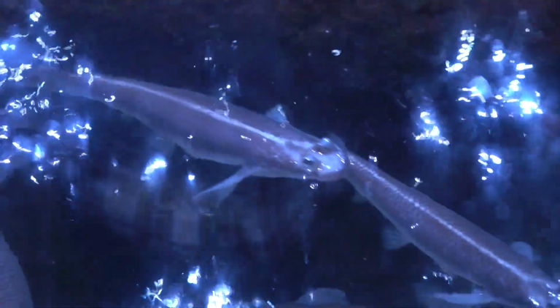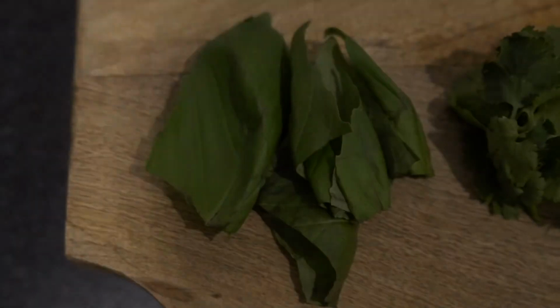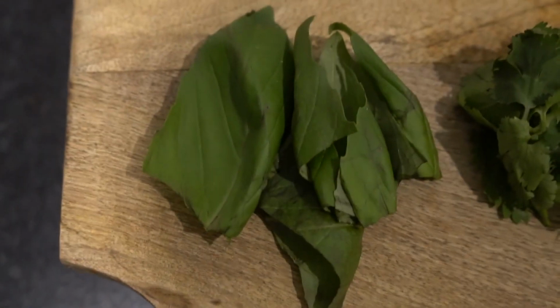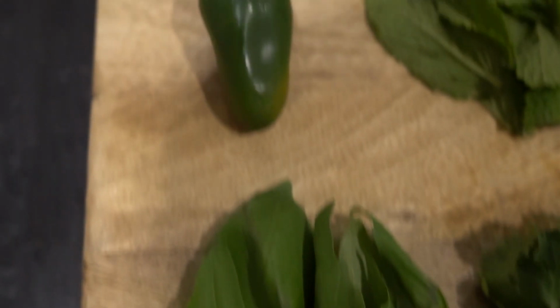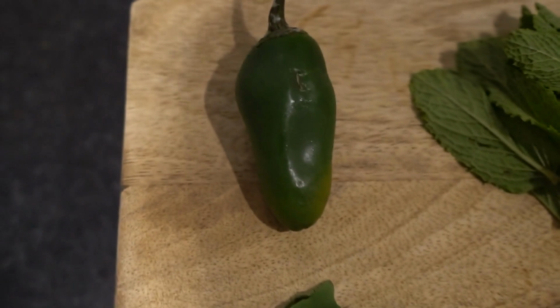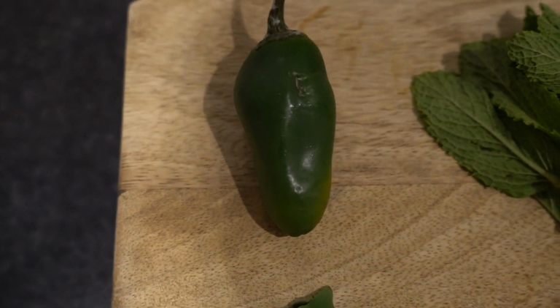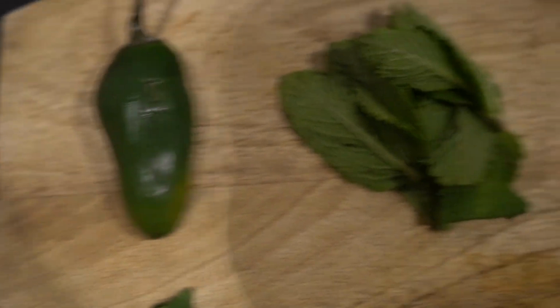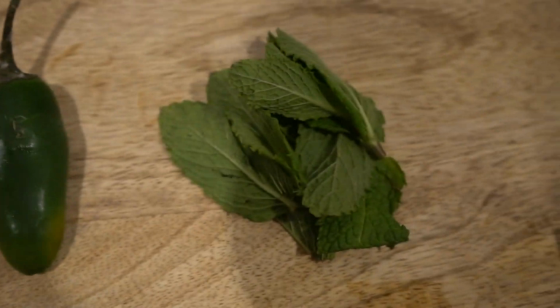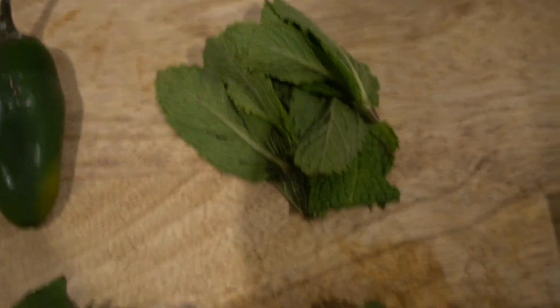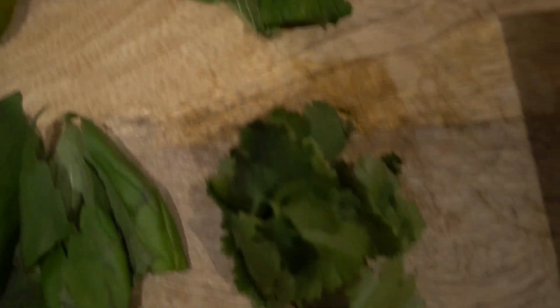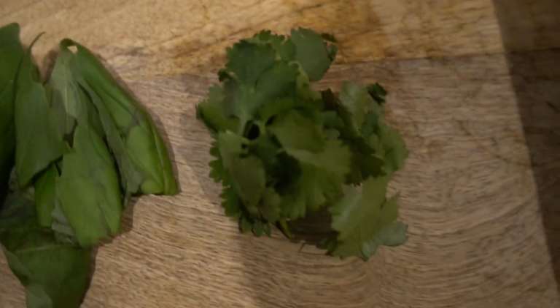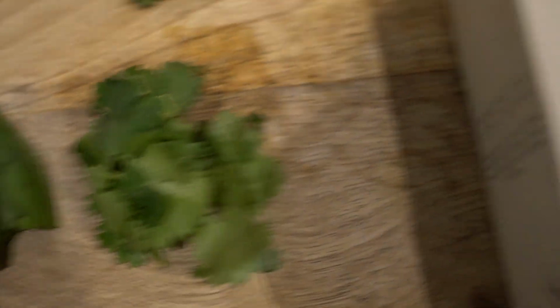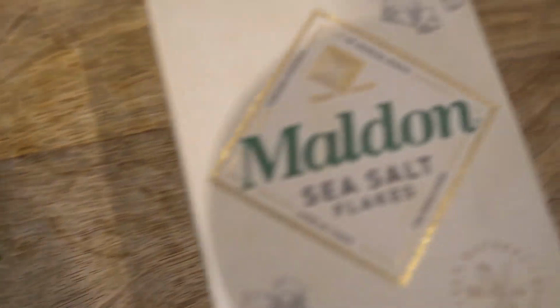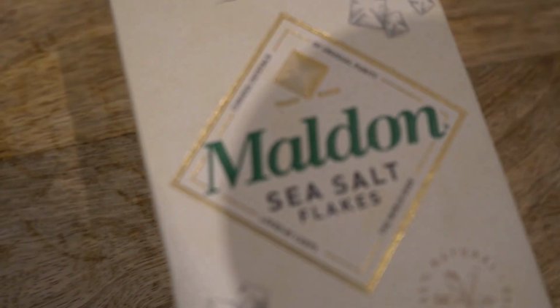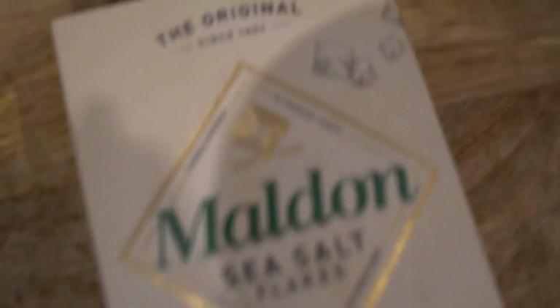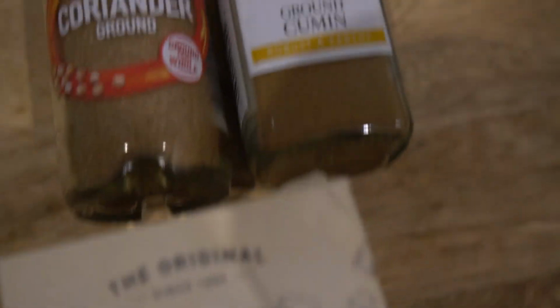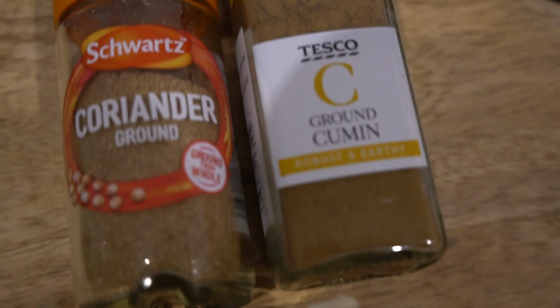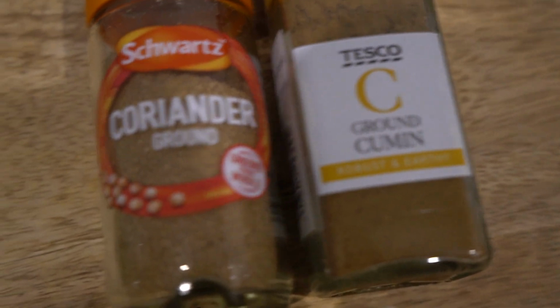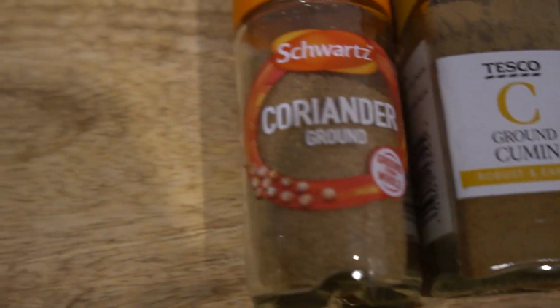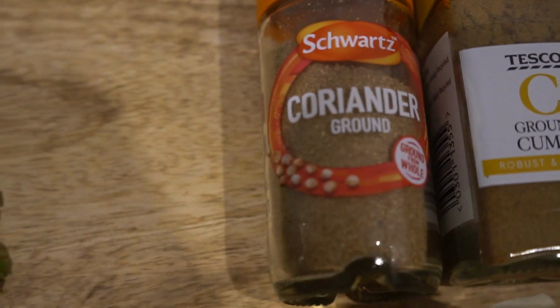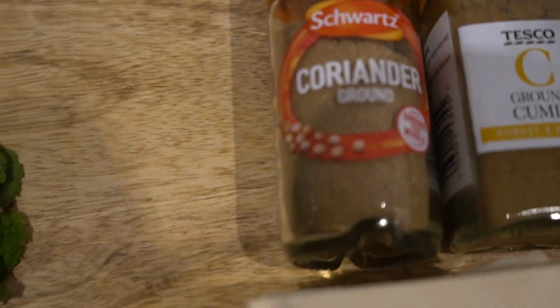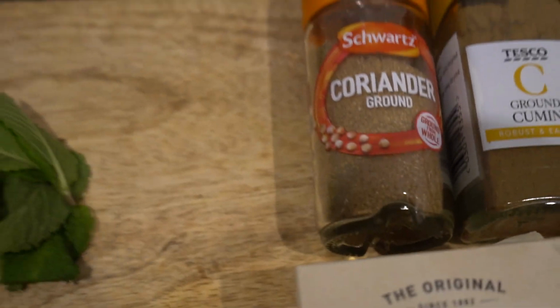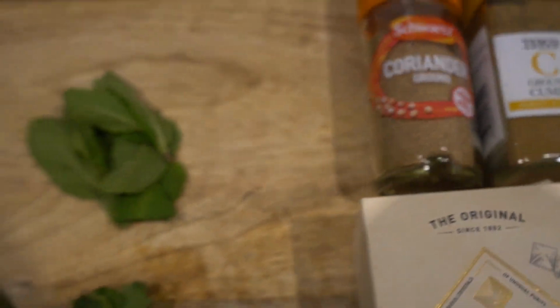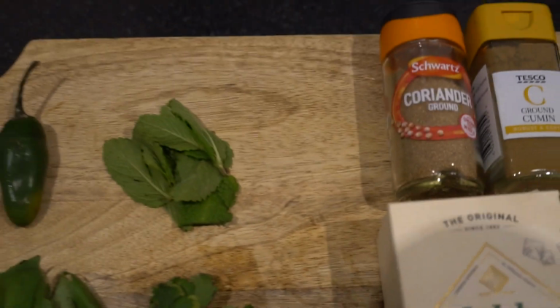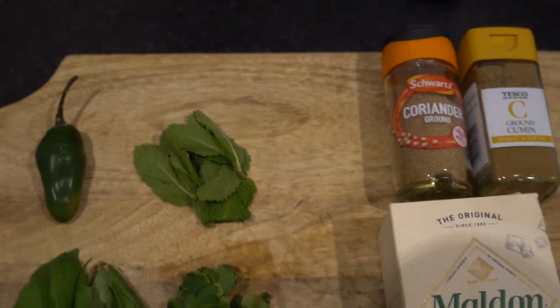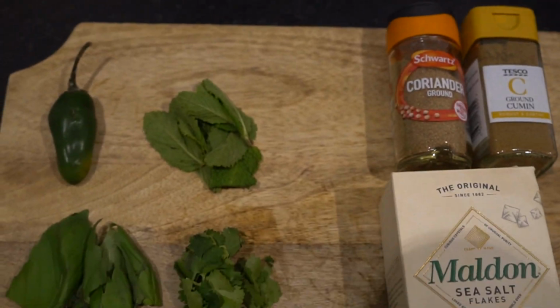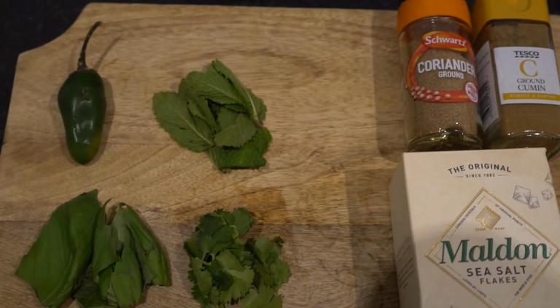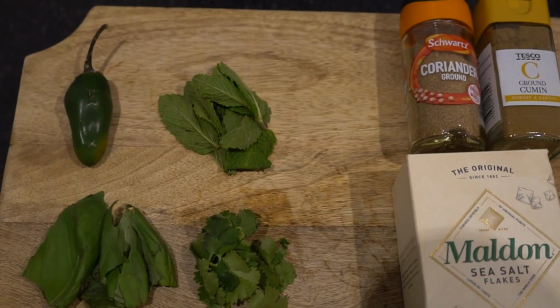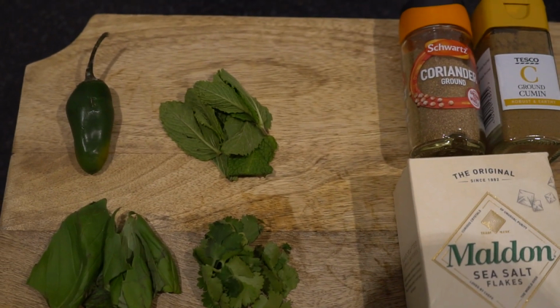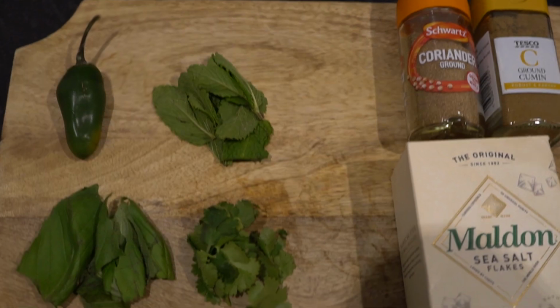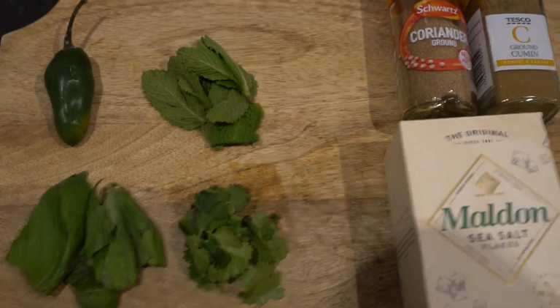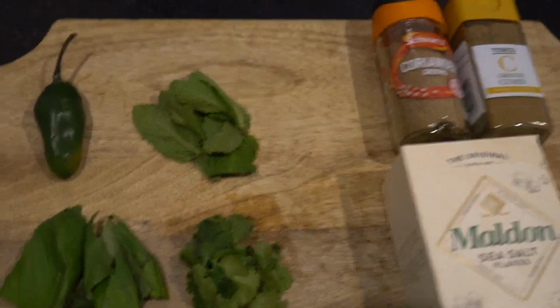We're using basil, one green chilli, mint leaves, coriander, sea salt, cumin, ground coriander, and we're going to mix it all together with a bit of extra virgin olive oil.